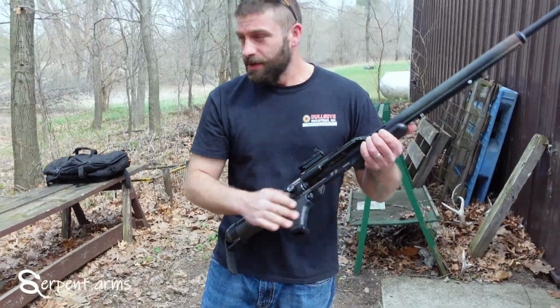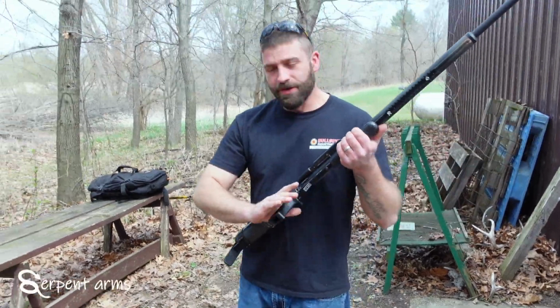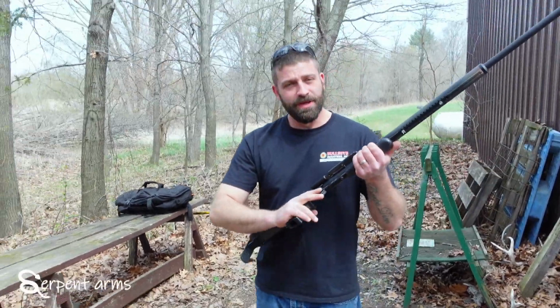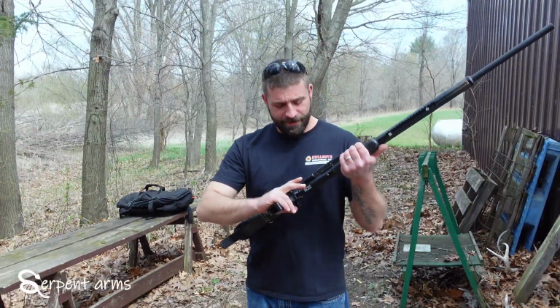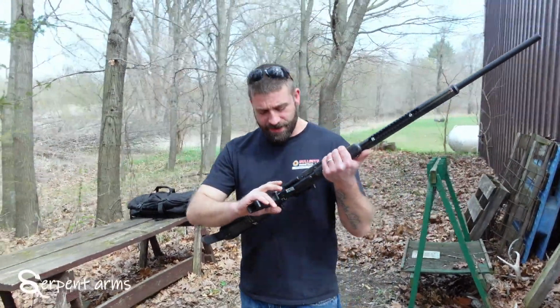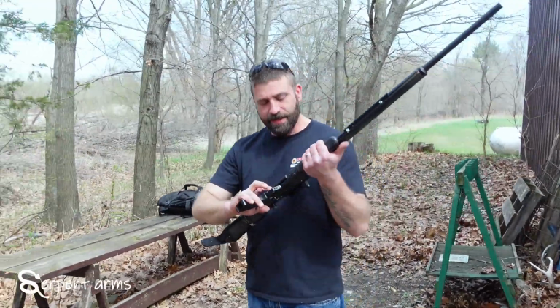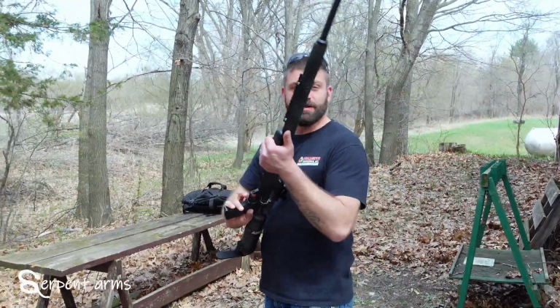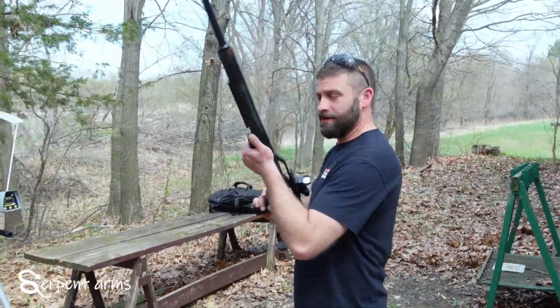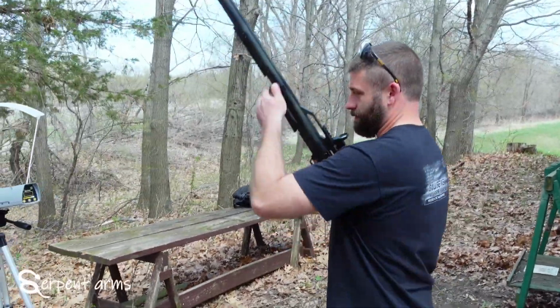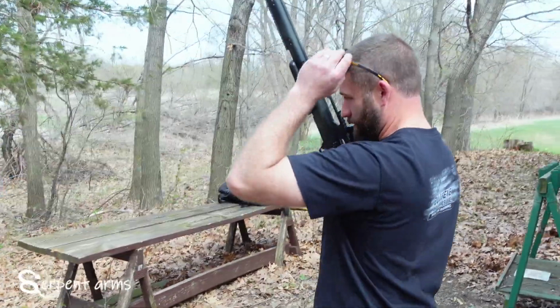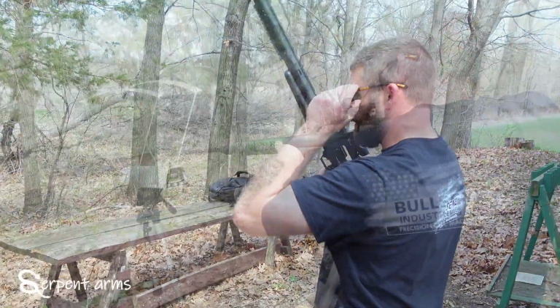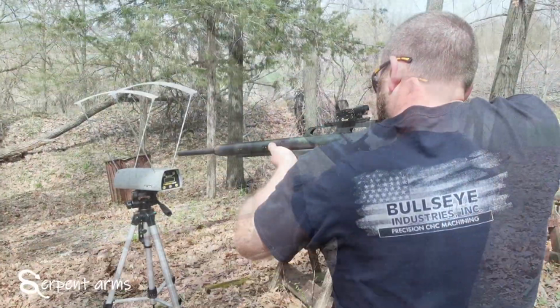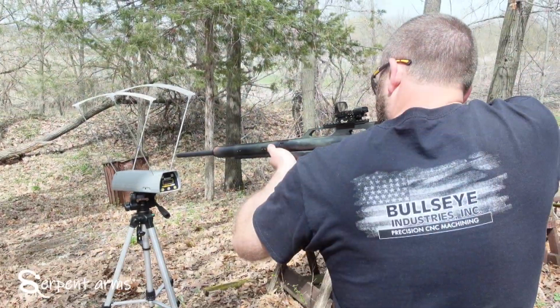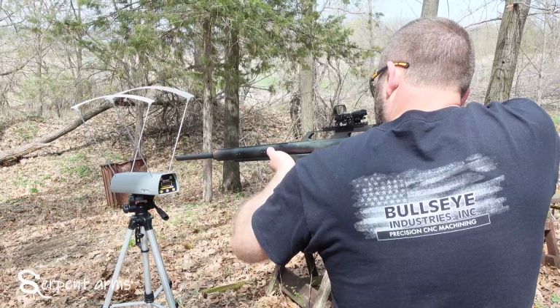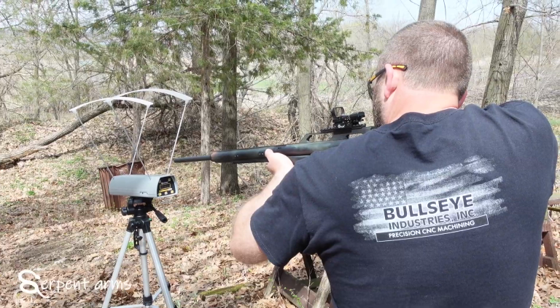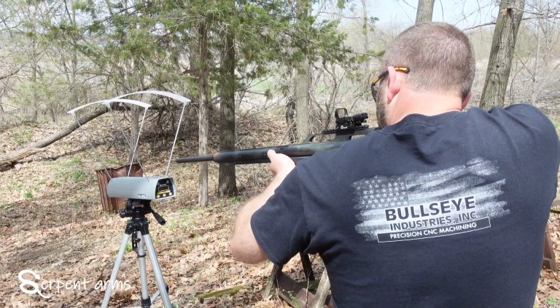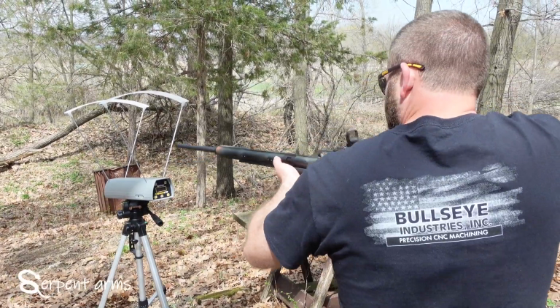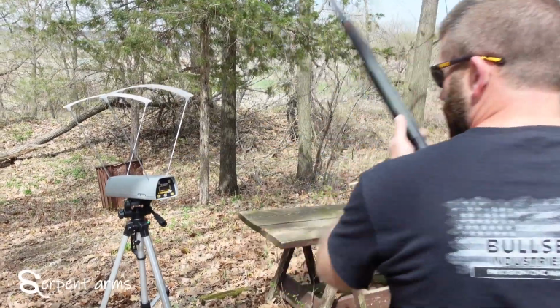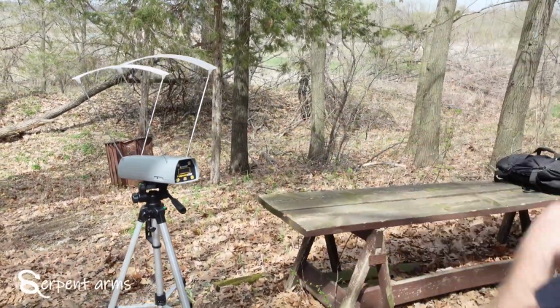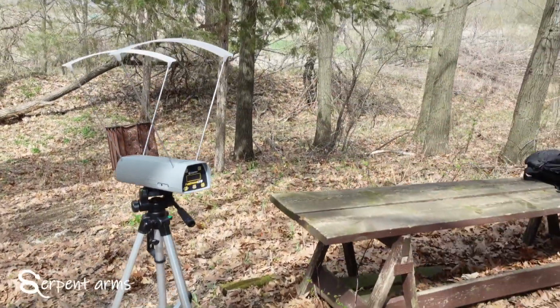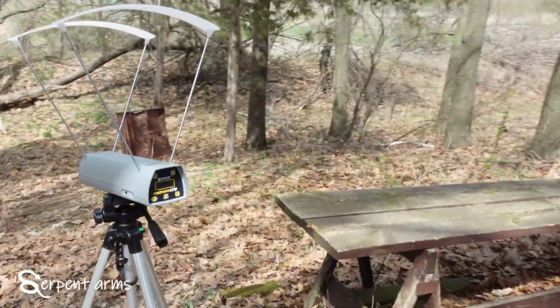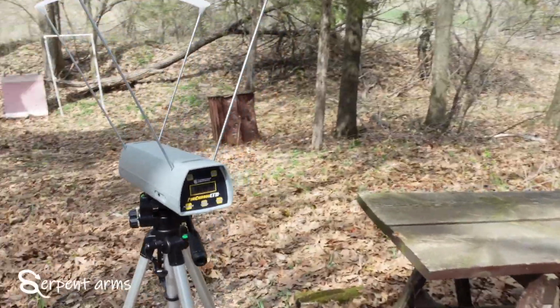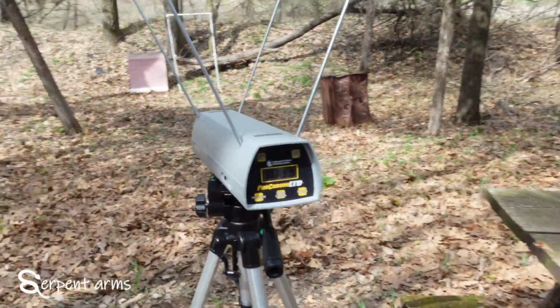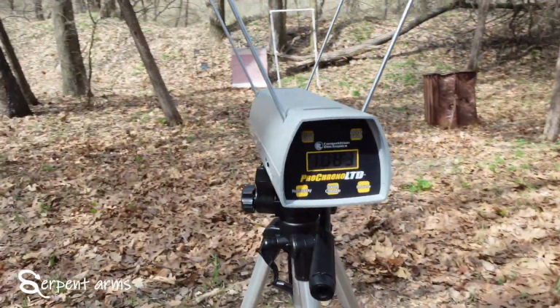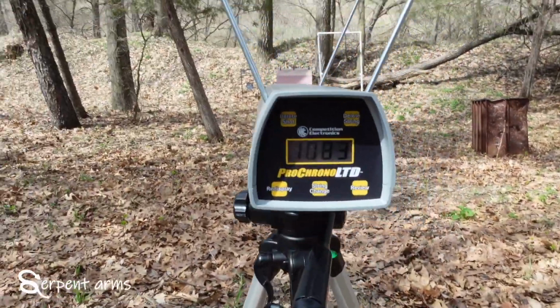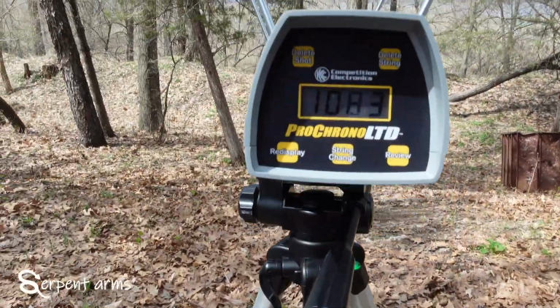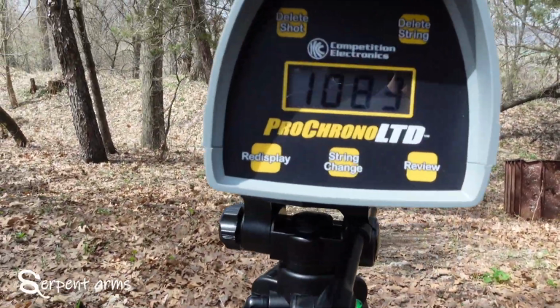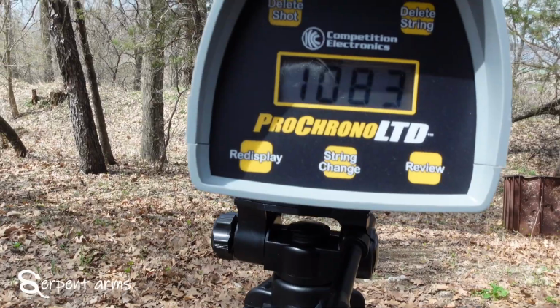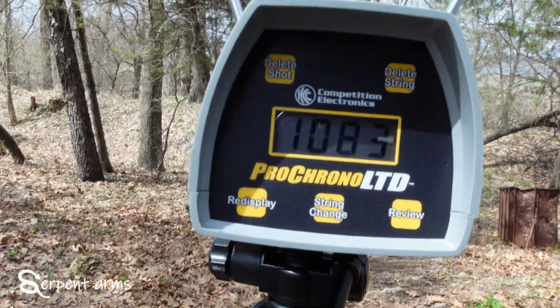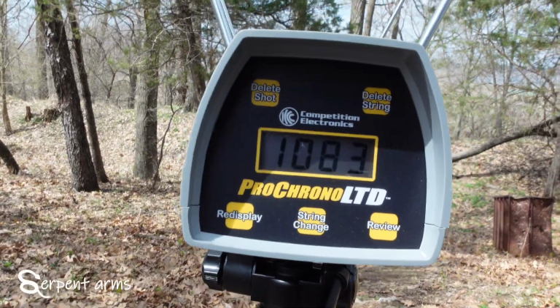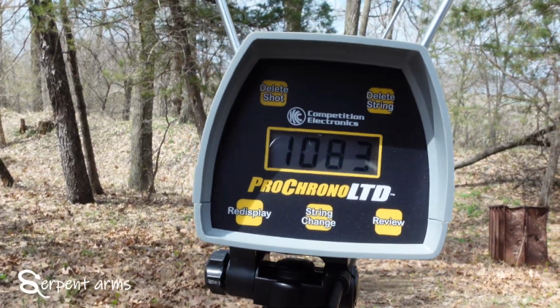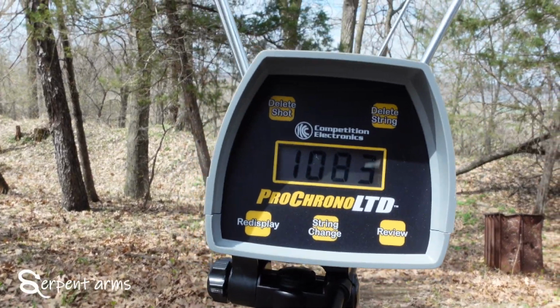I'll show you what we can get for feet per second out of the barrel here. 1,083 feet per second off a fully charged tank.